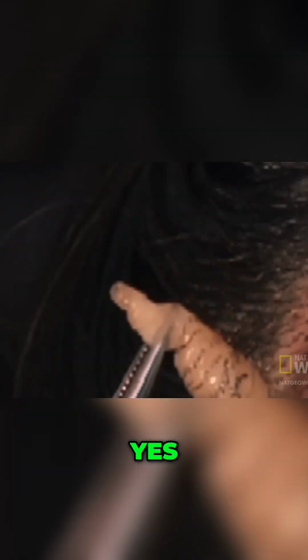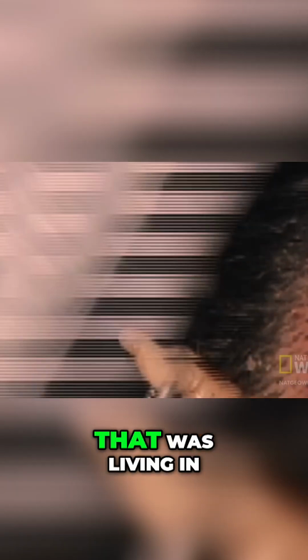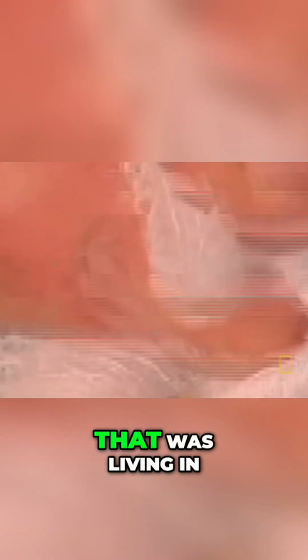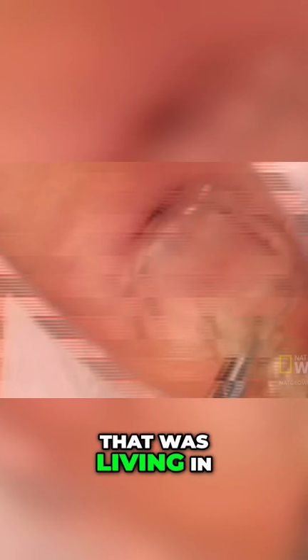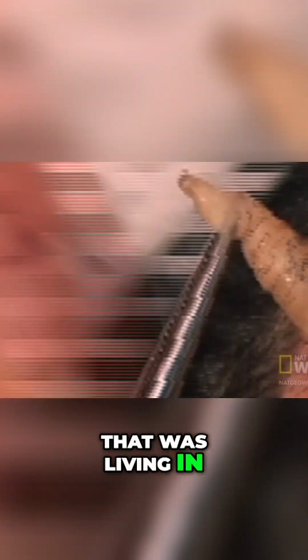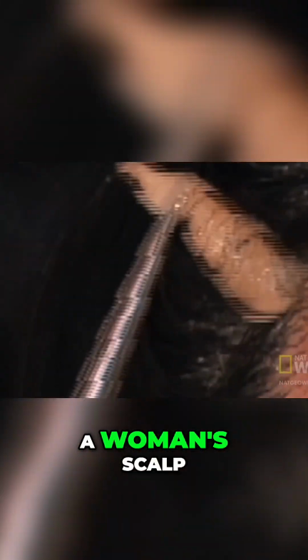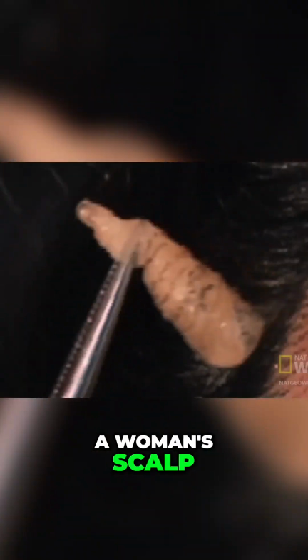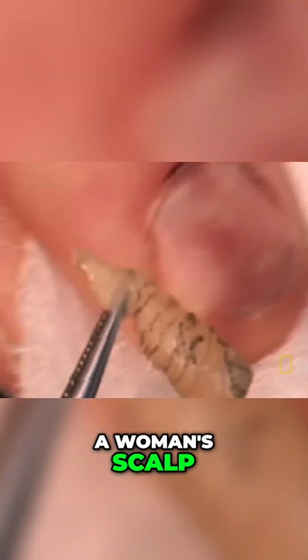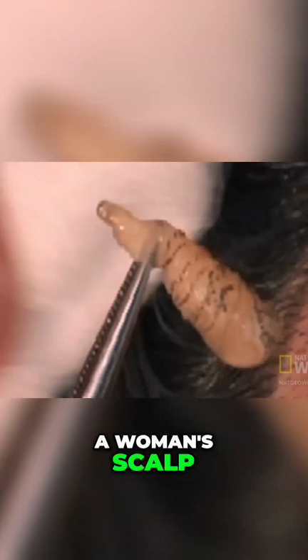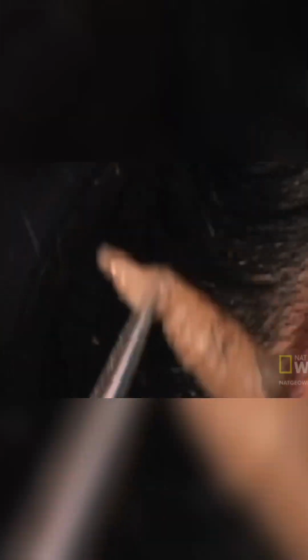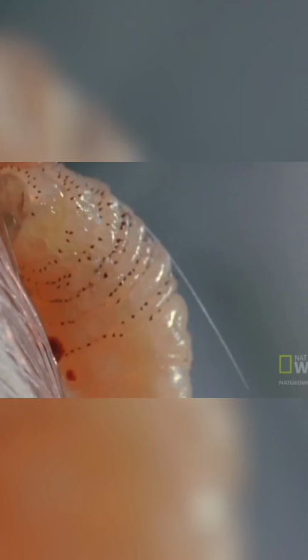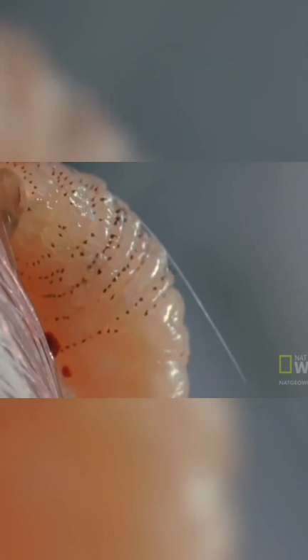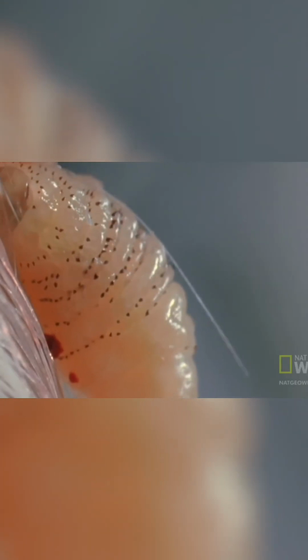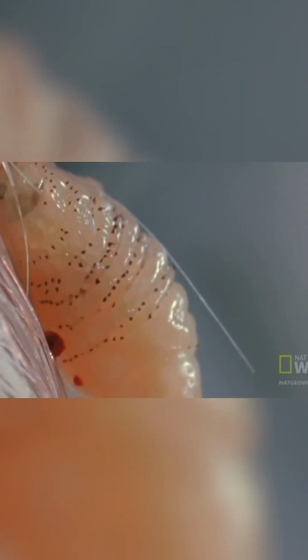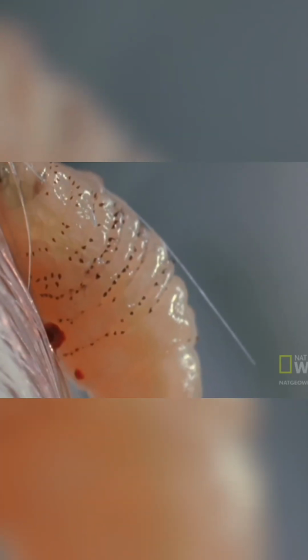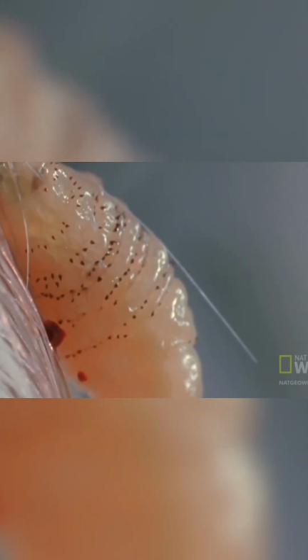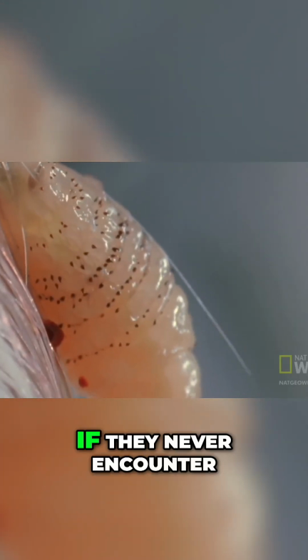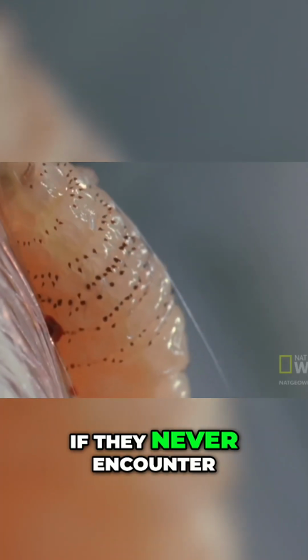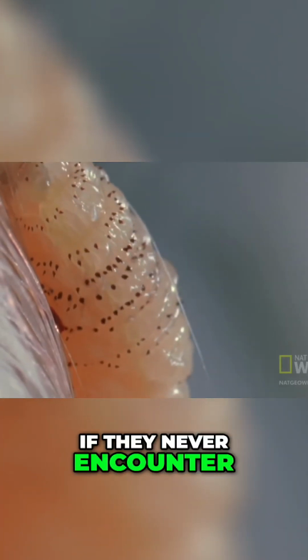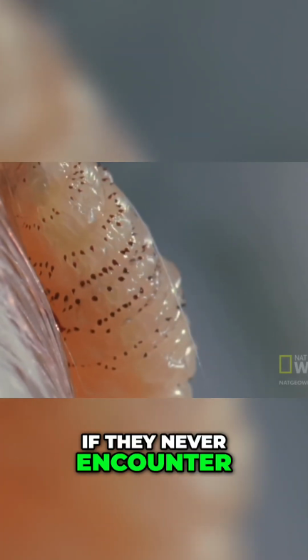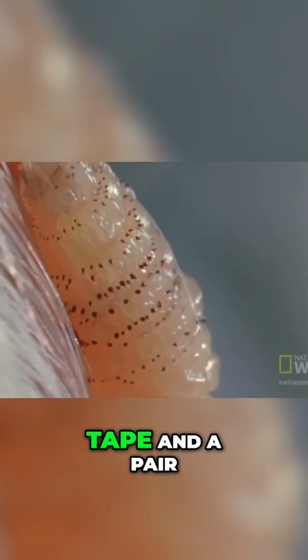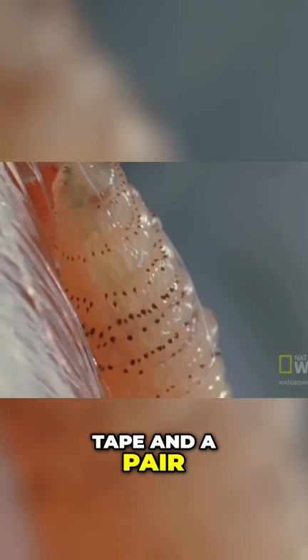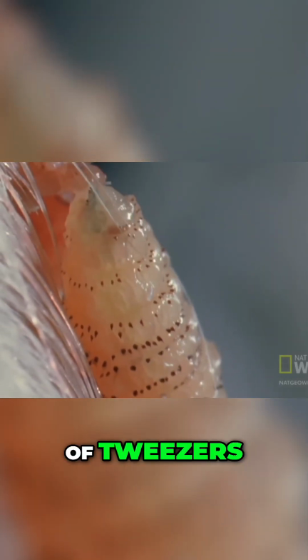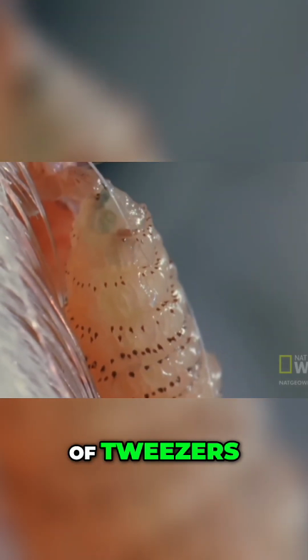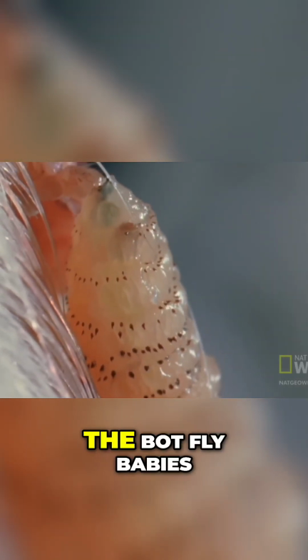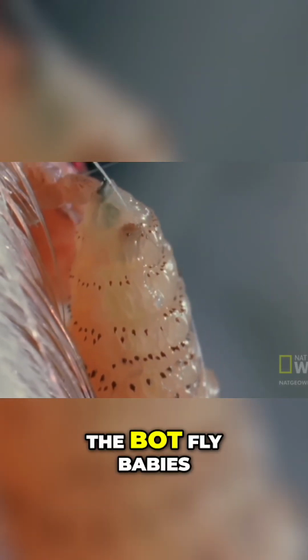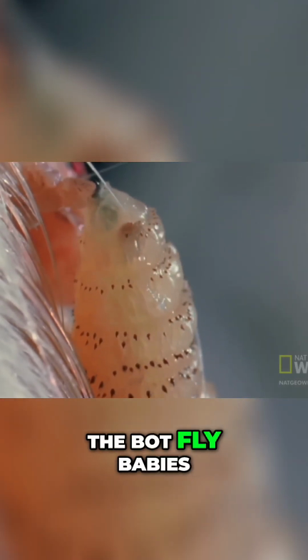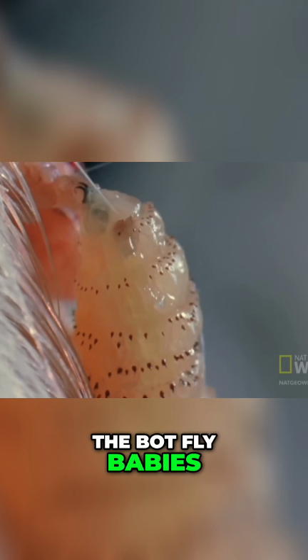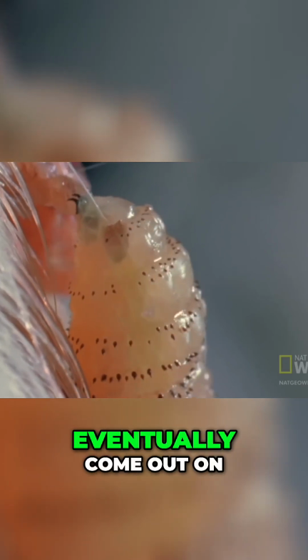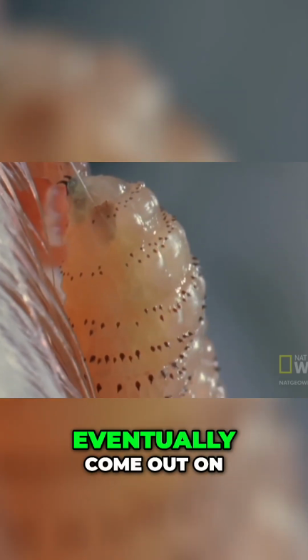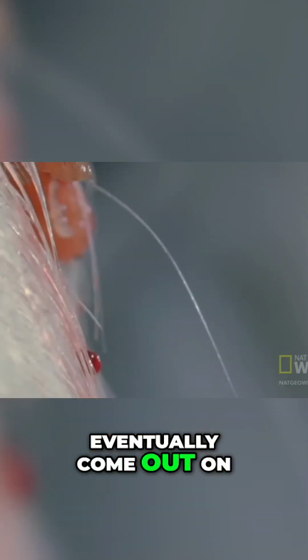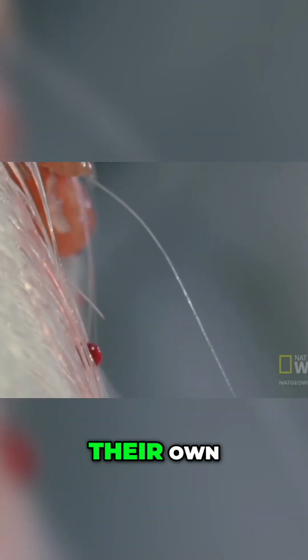That was living in a woman's scalp. If they never encounter tape and a pair of tweezers, the botfly babies eventually come out on their own.